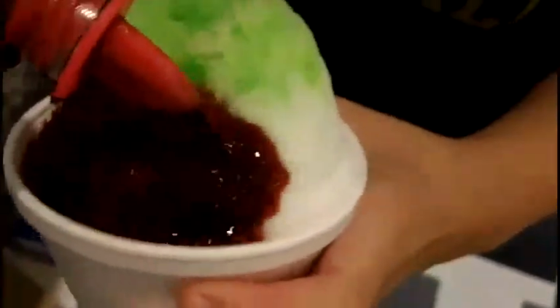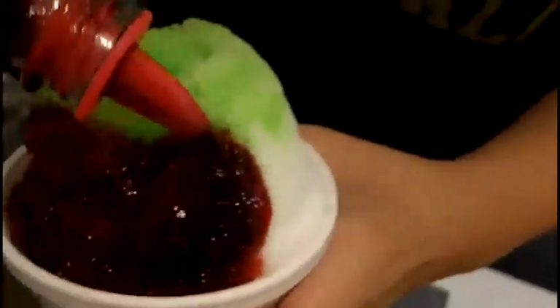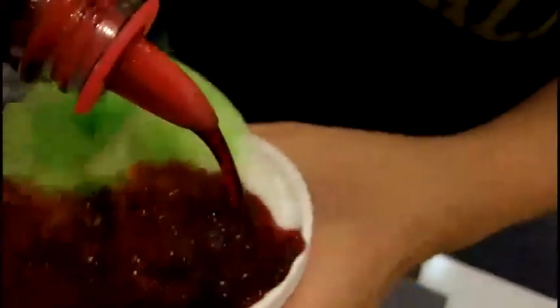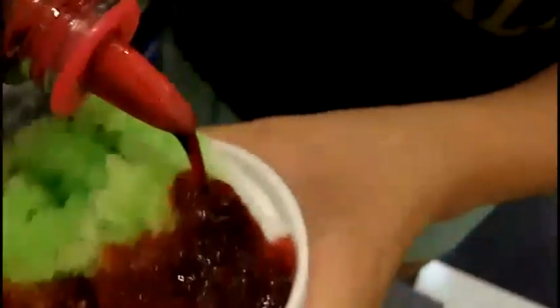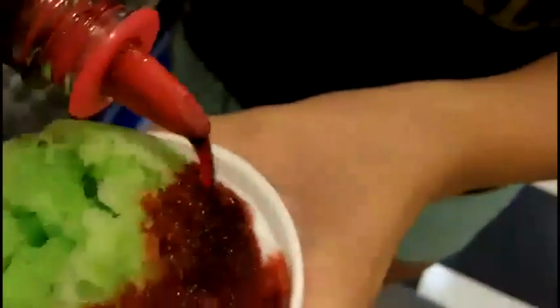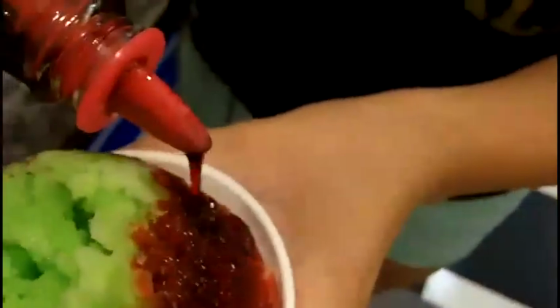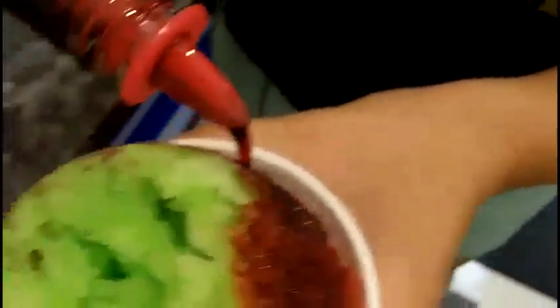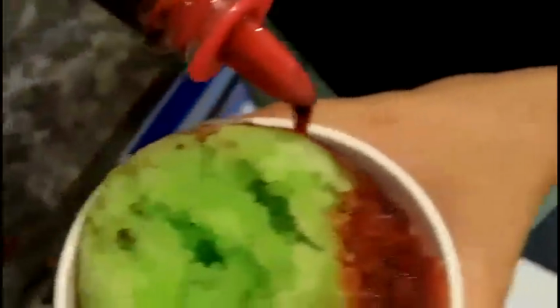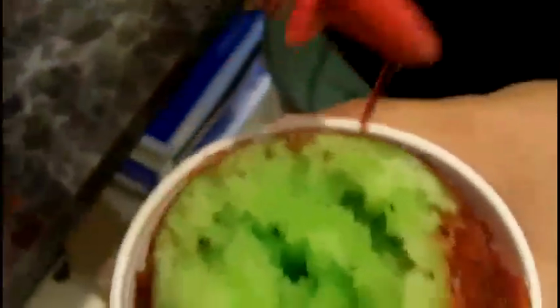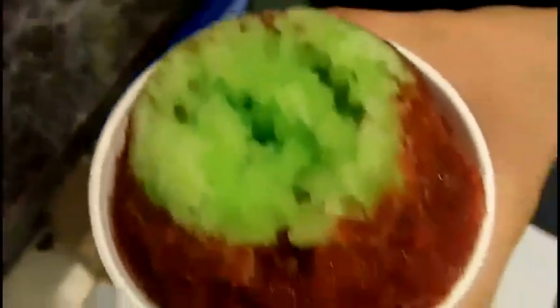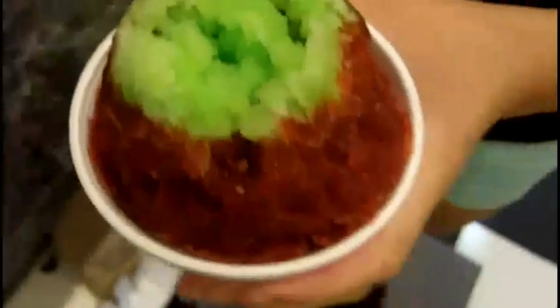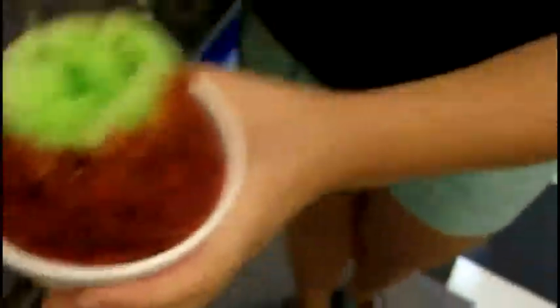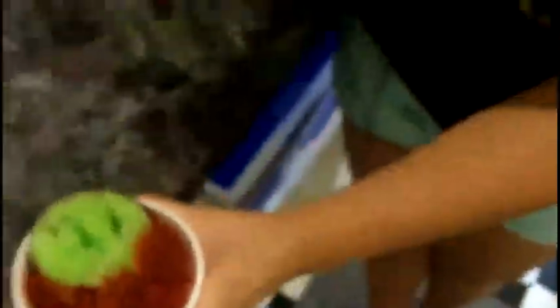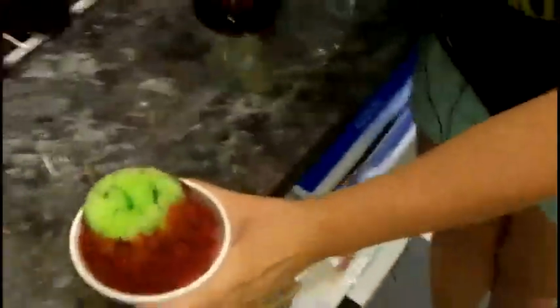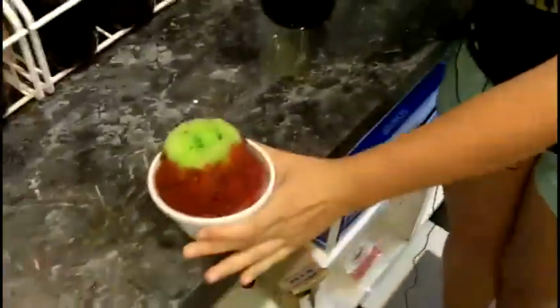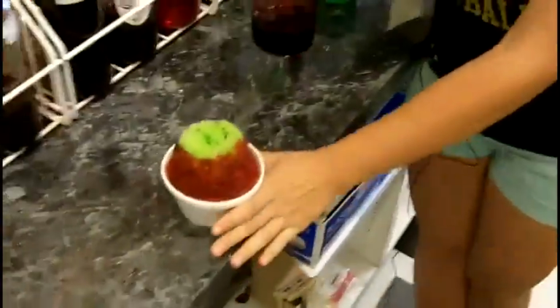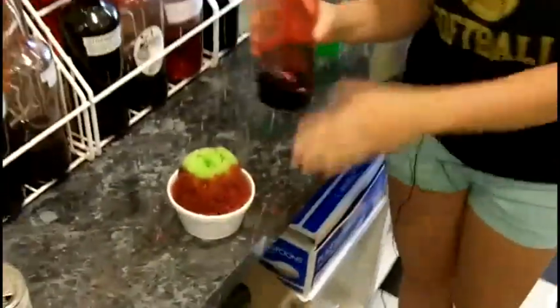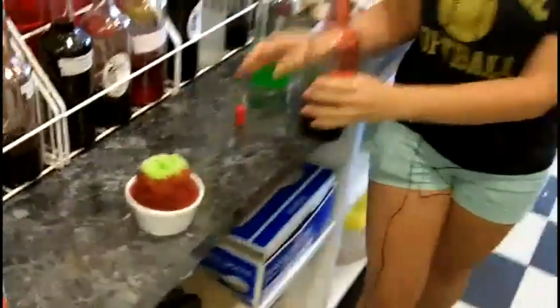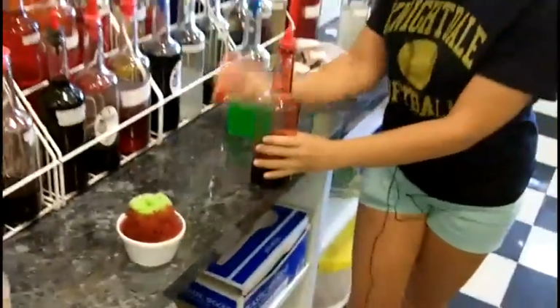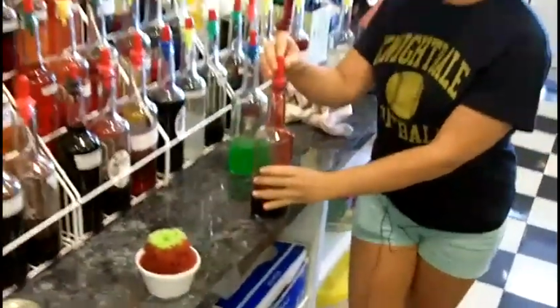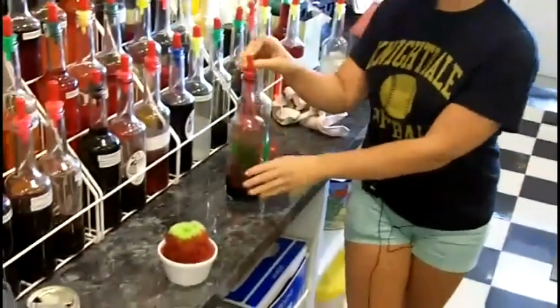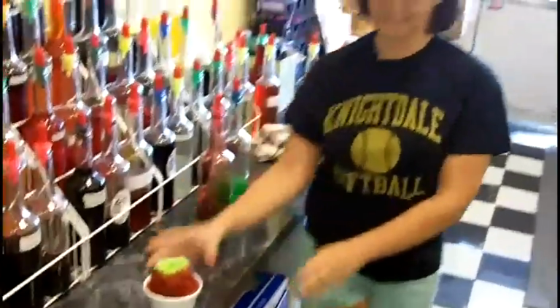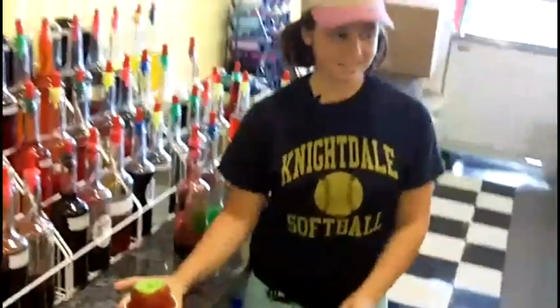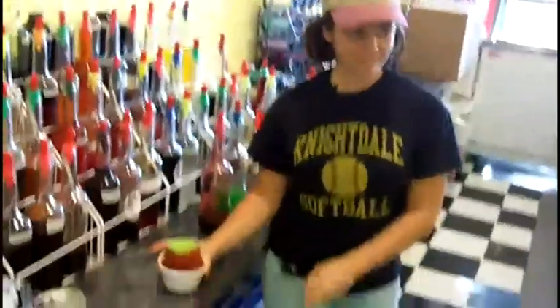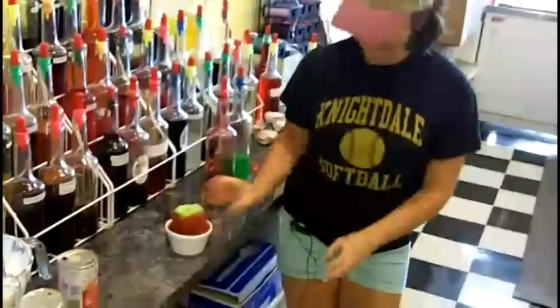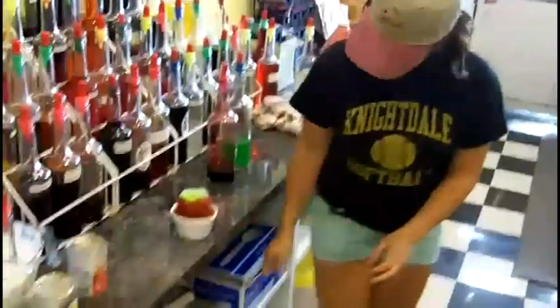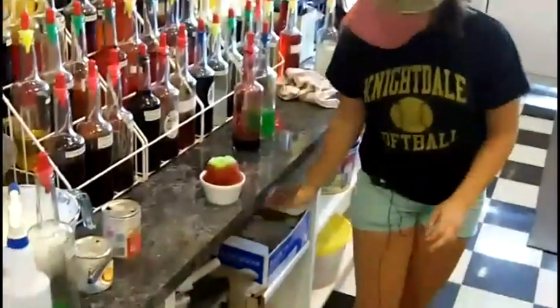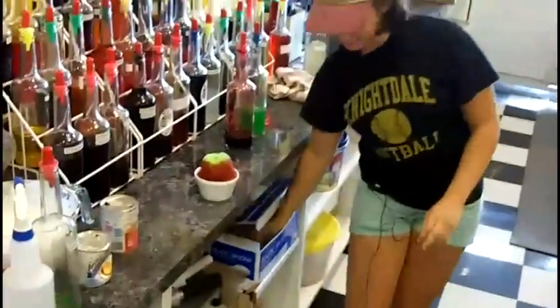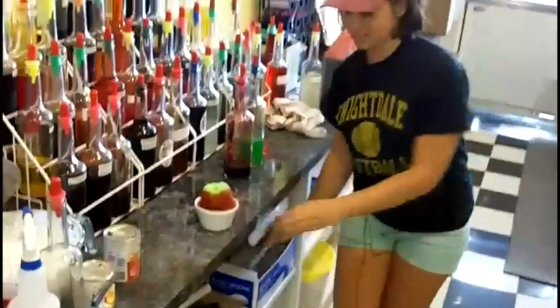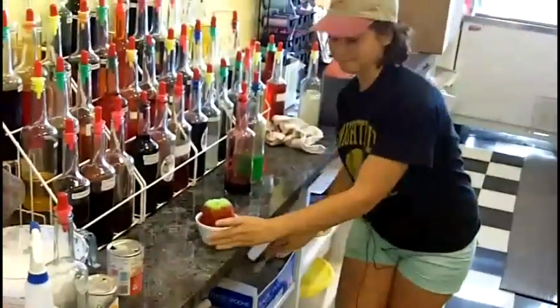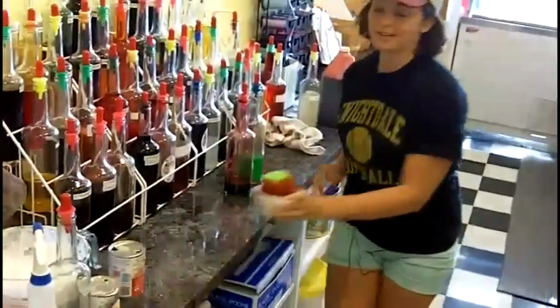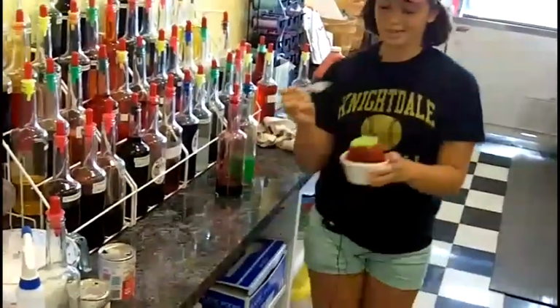Now we're adding cherry to the outside to add the splatter to our frog. And then all you need is a spoon and you can enjoy it.